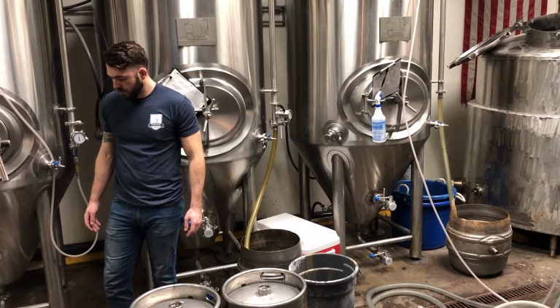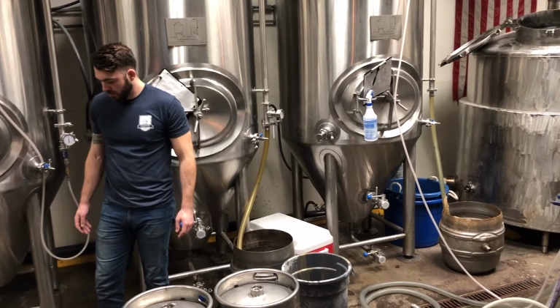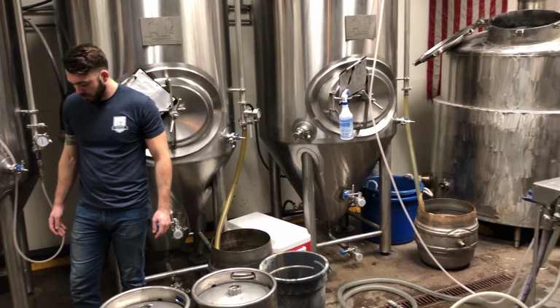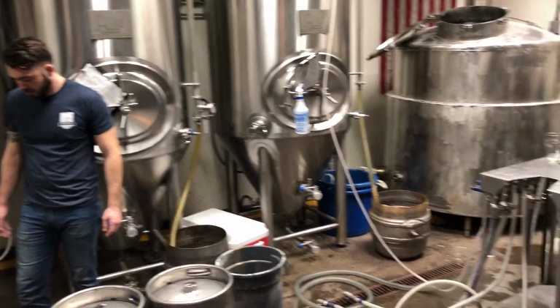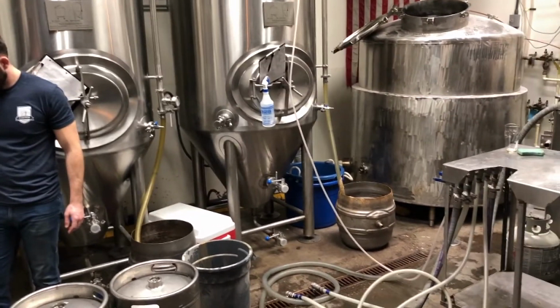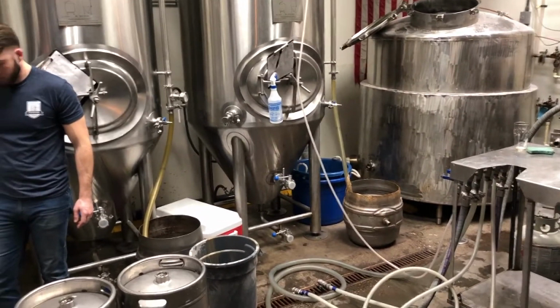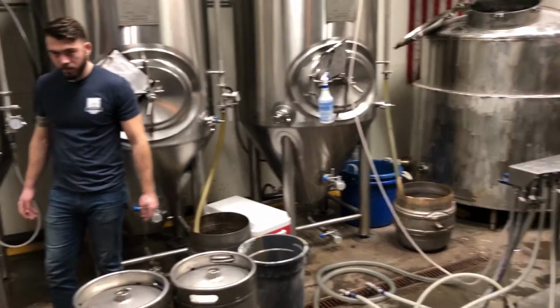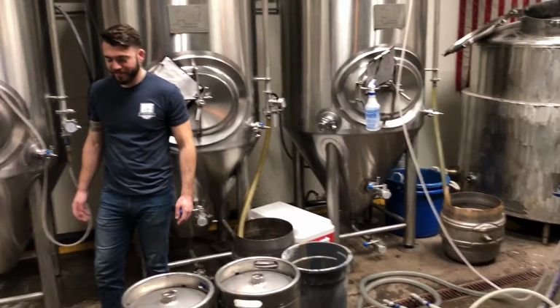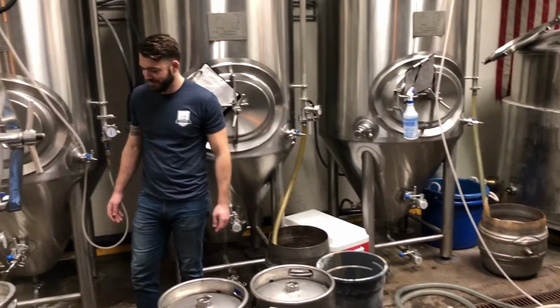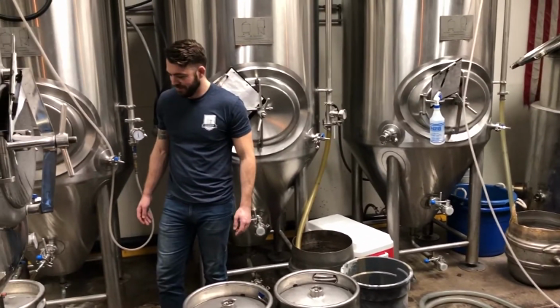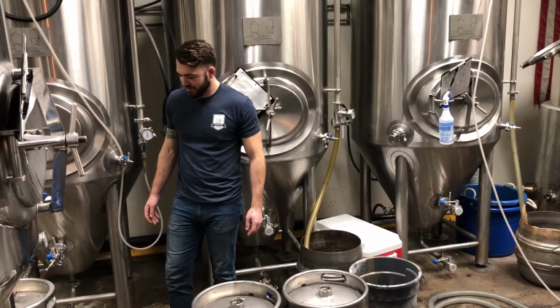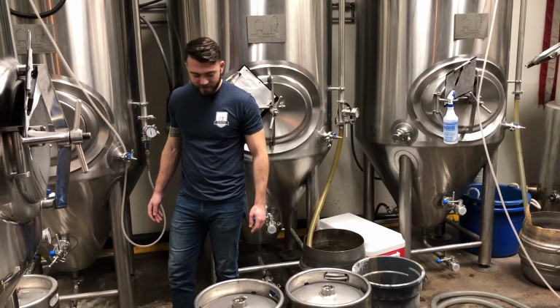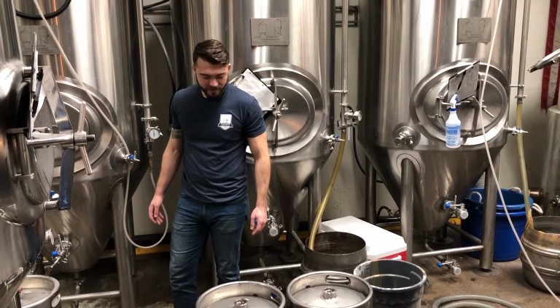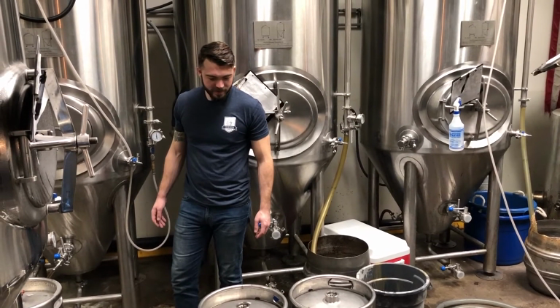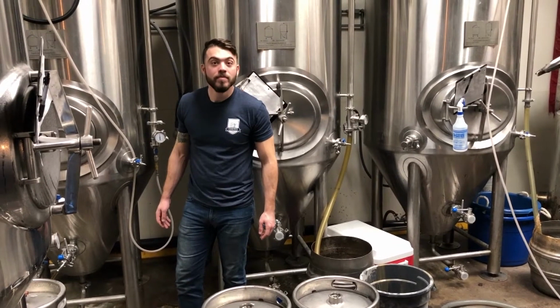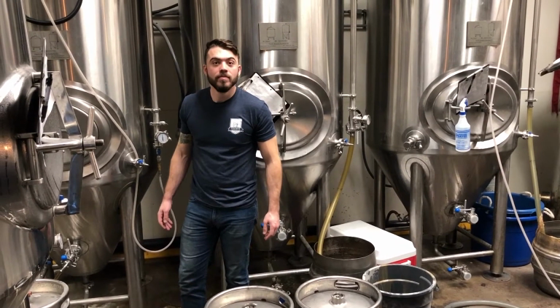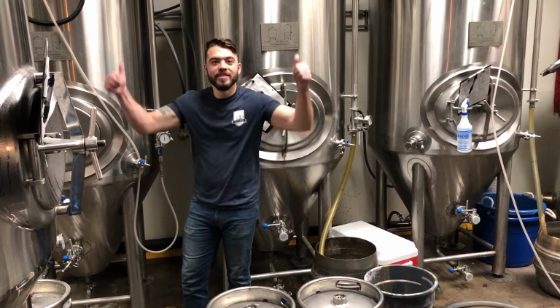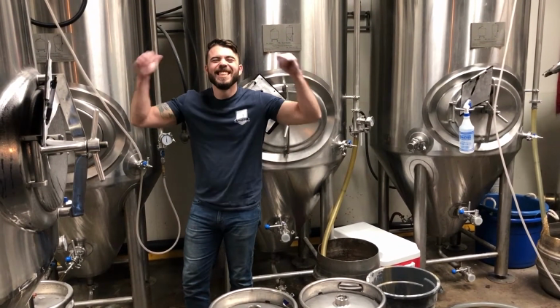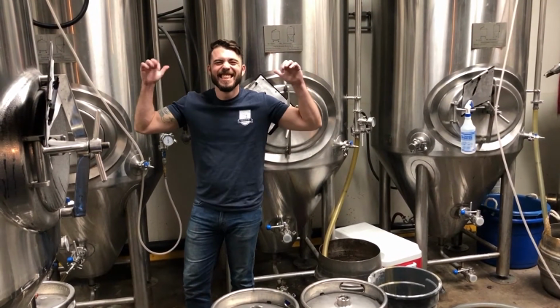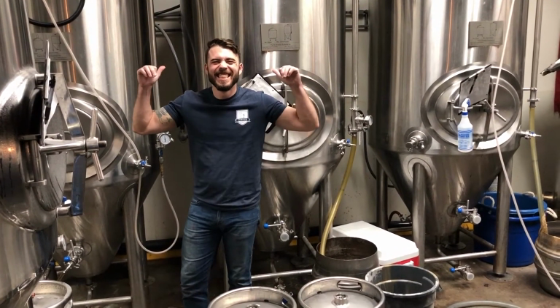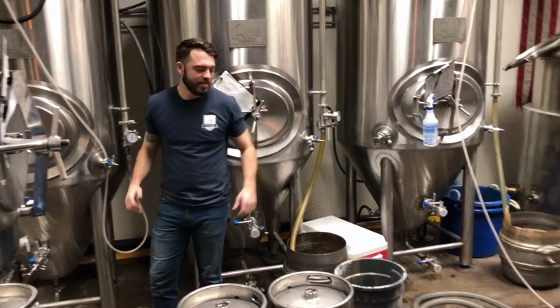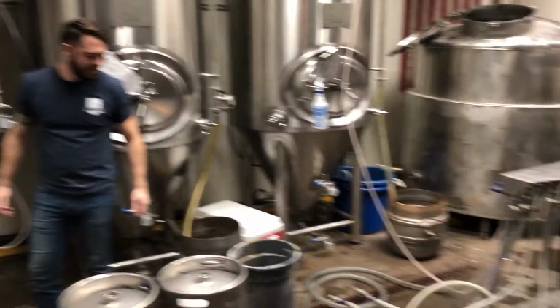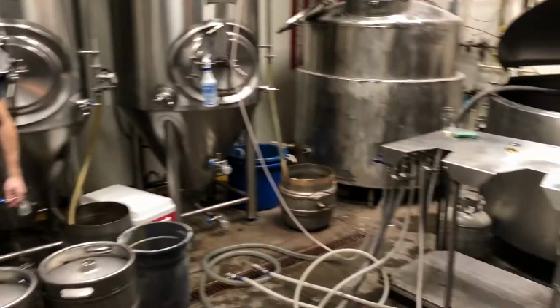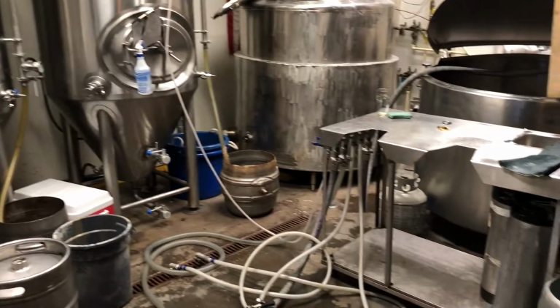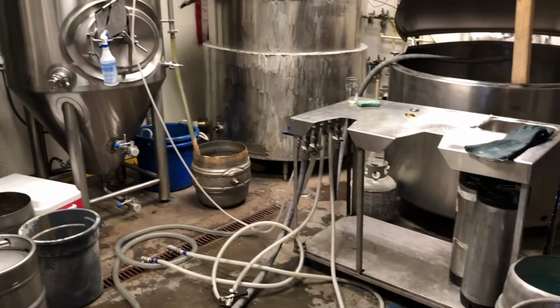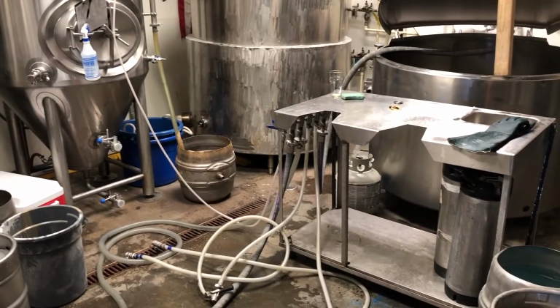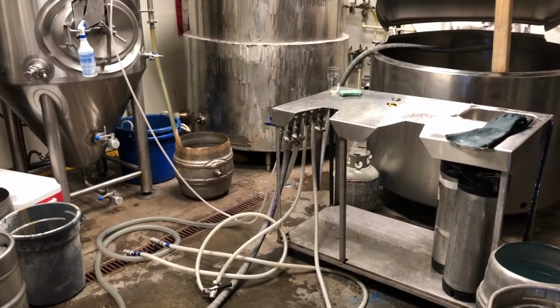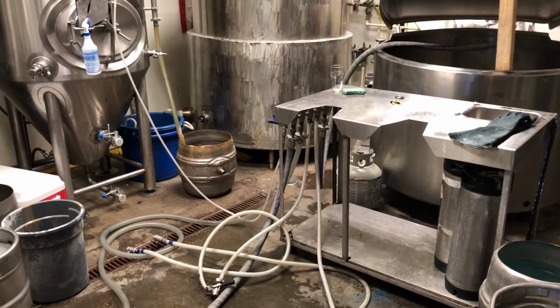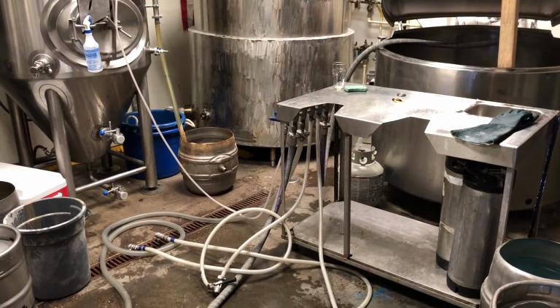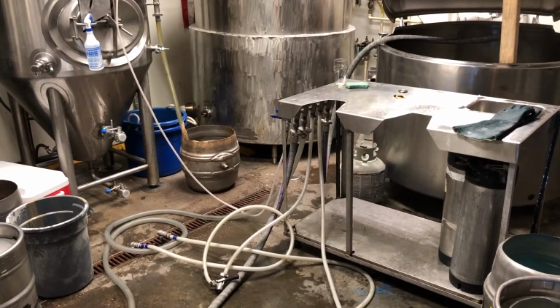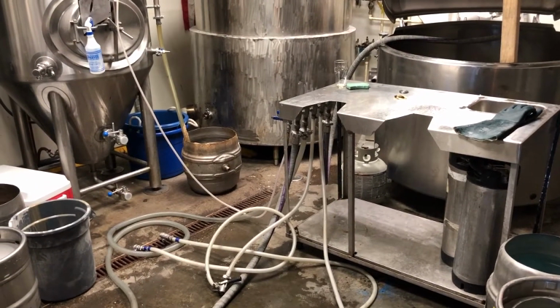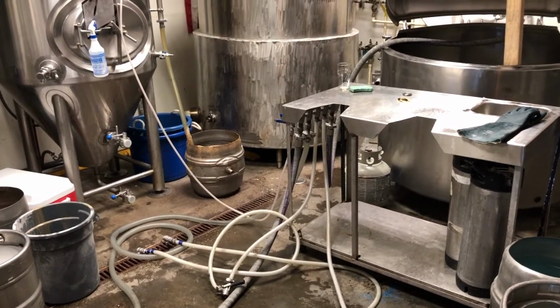The moment you've all been waiting for, whether you knew it or not — James and I are going to show you how to design a keg washing setup.